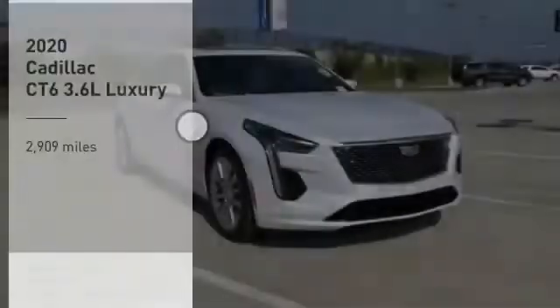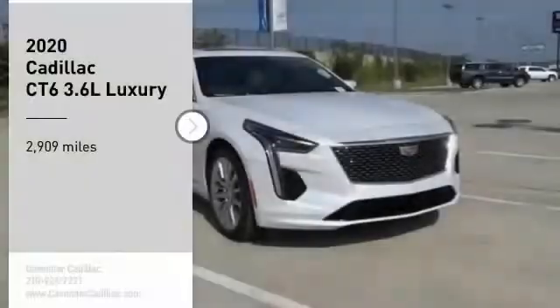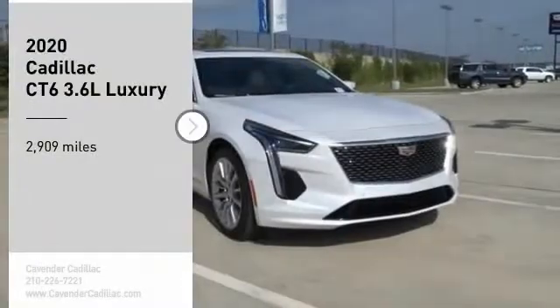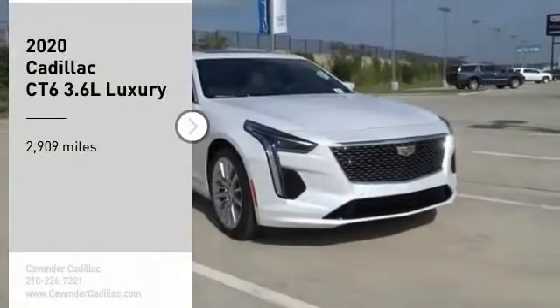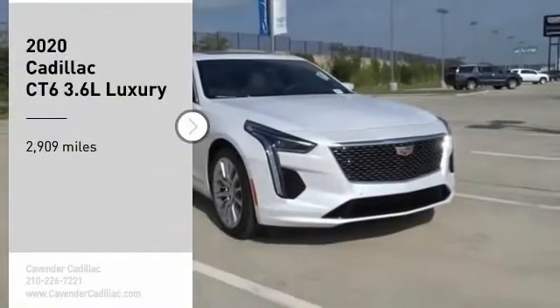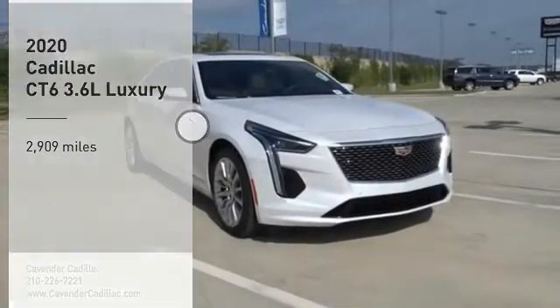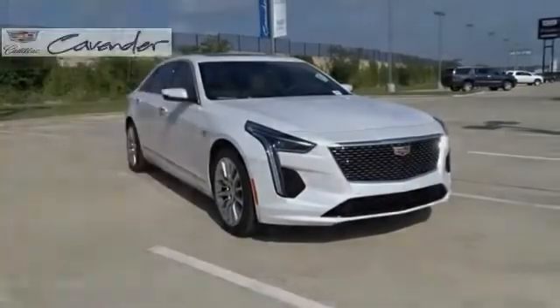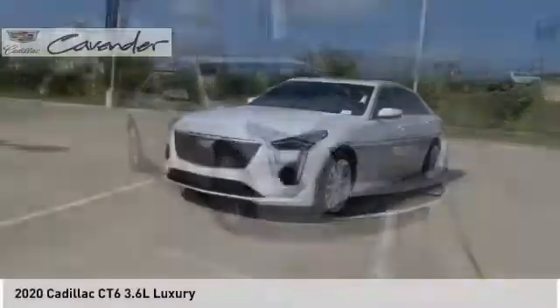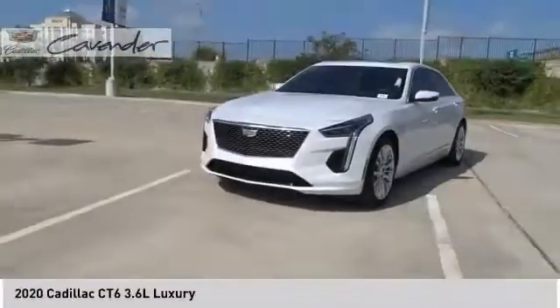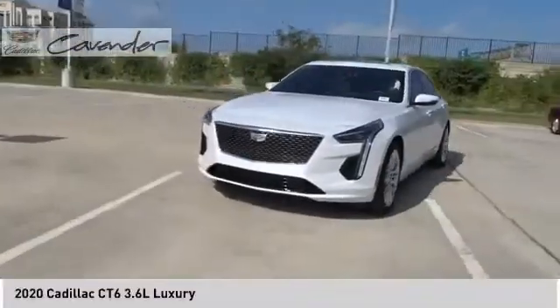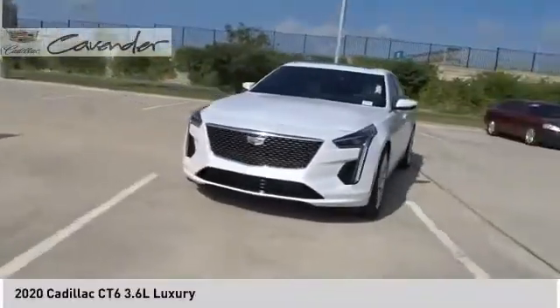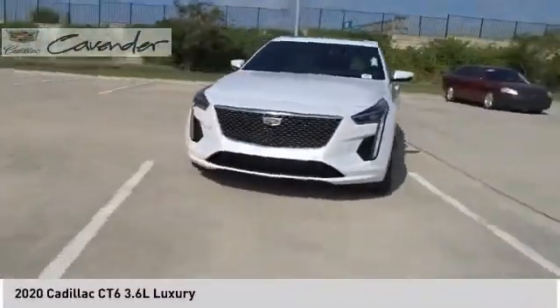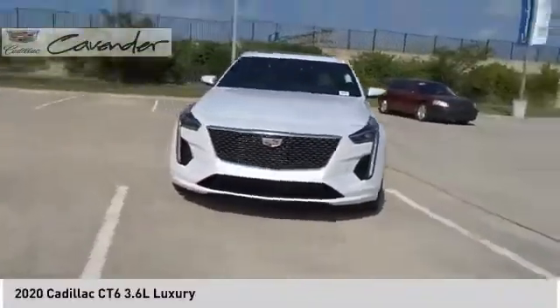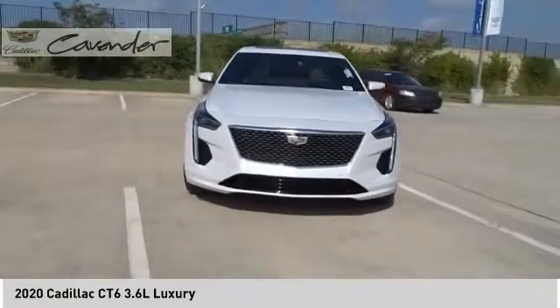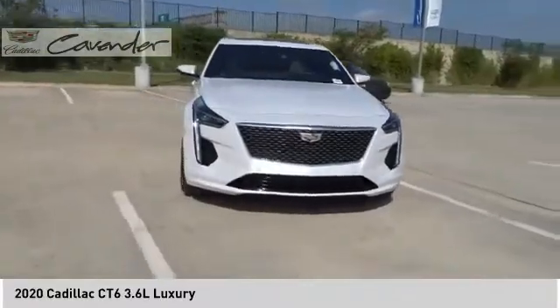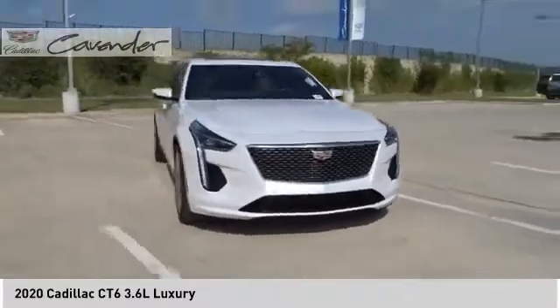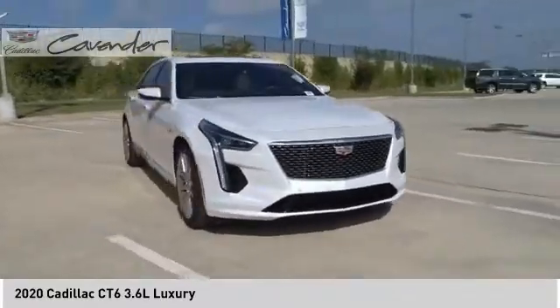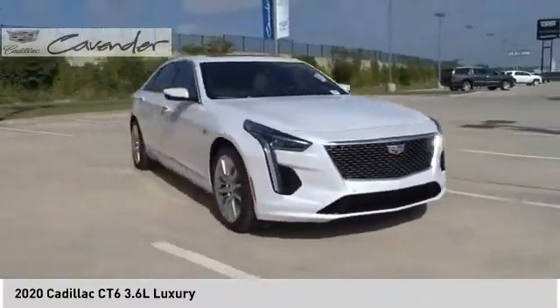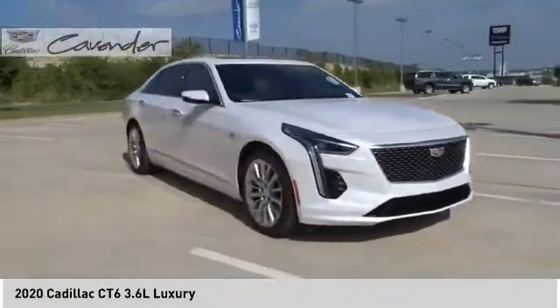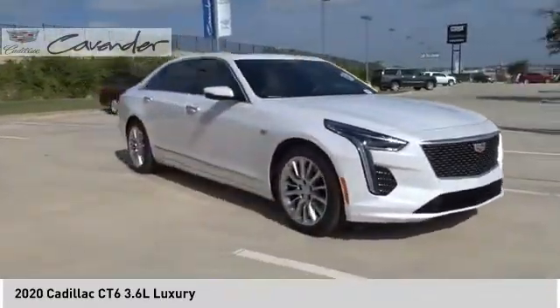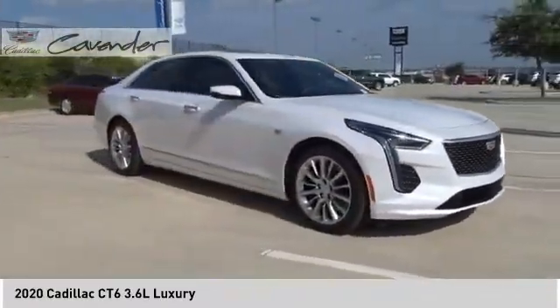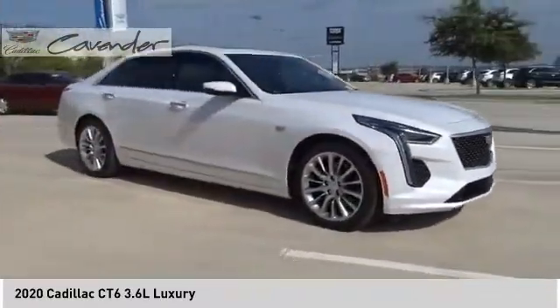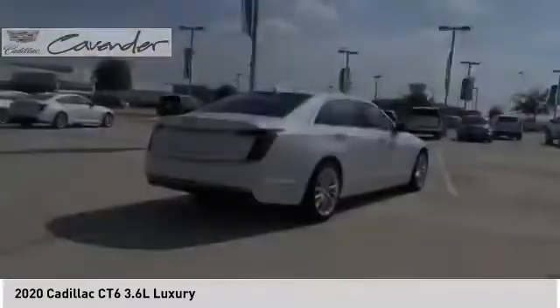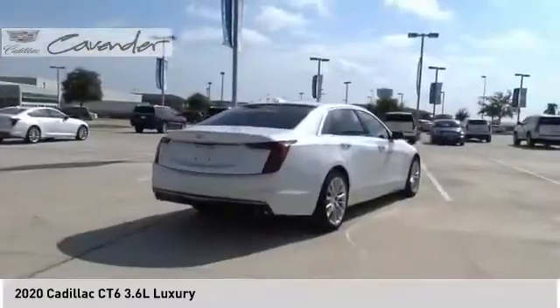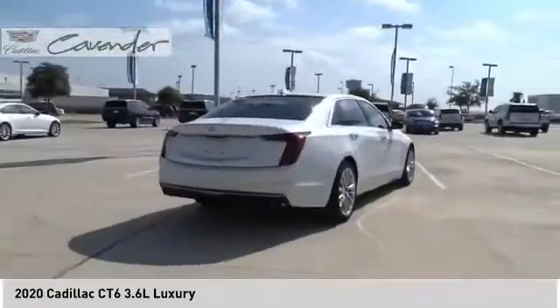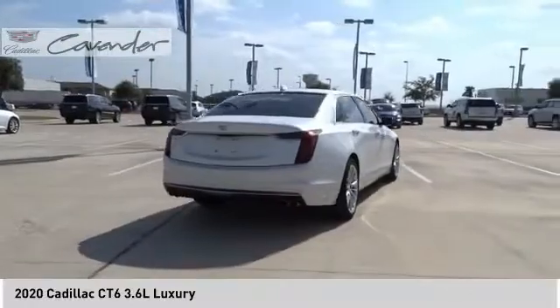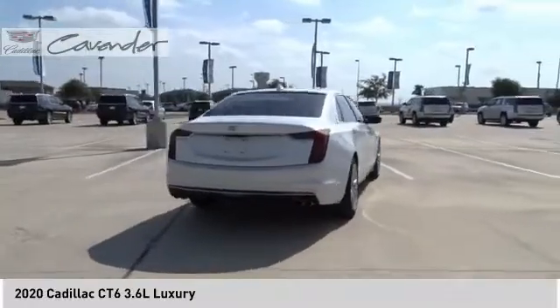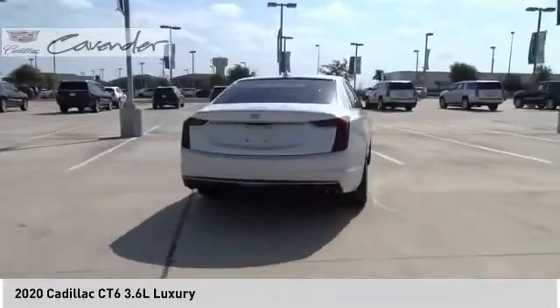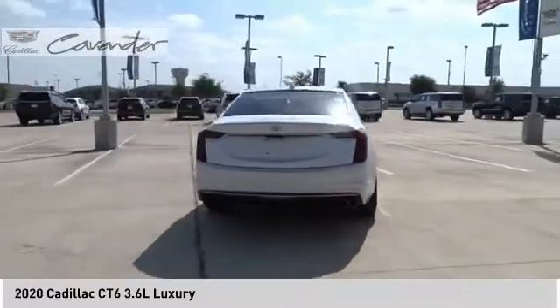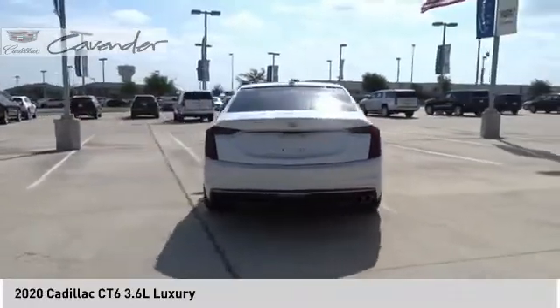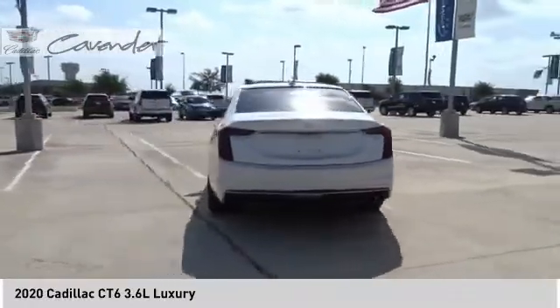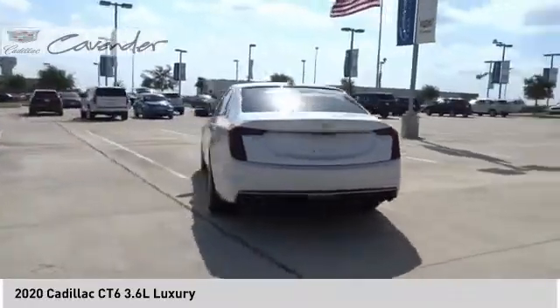Looking for the right vehicle? Check out the 2020 Cadillac CT6. Innovatively engineered and beautifully crafted, the CT6 combines advanced technology with breathtaking design.